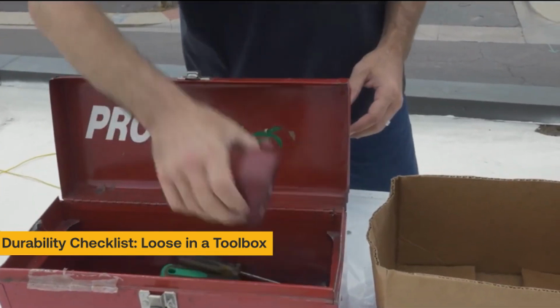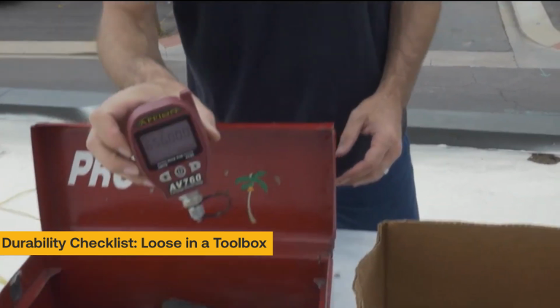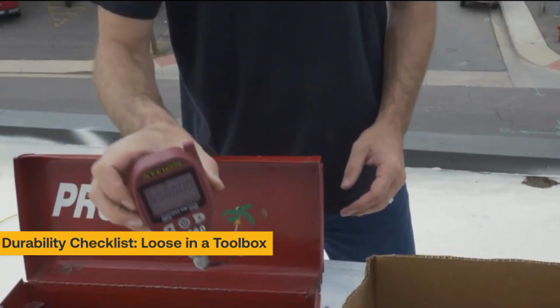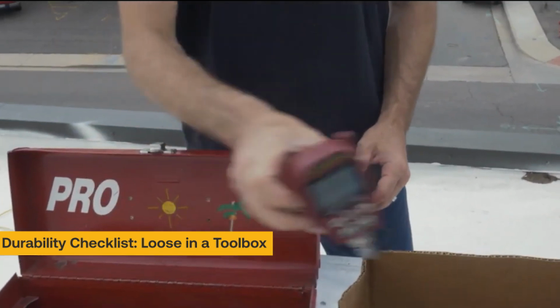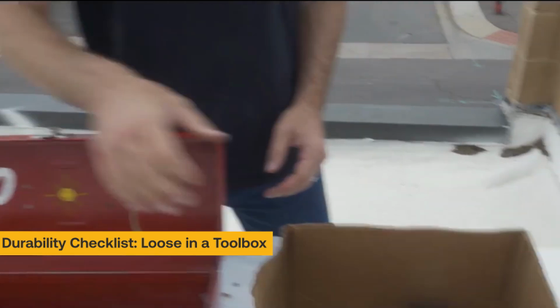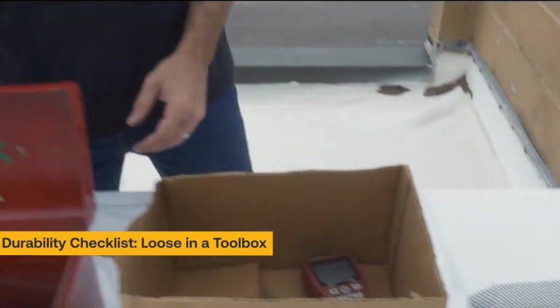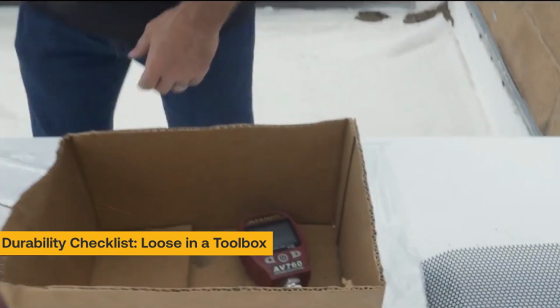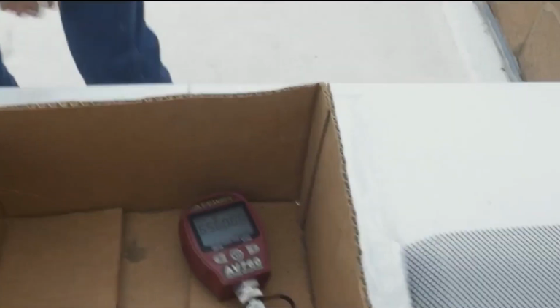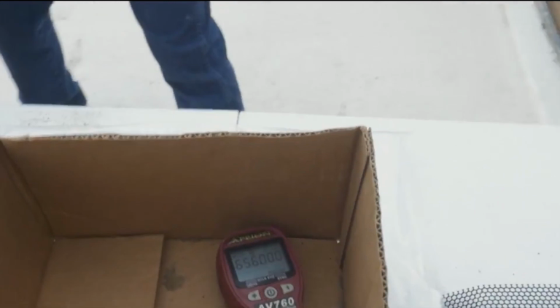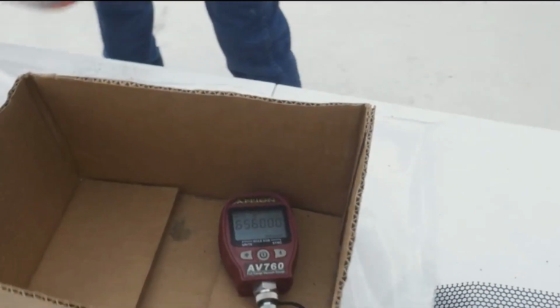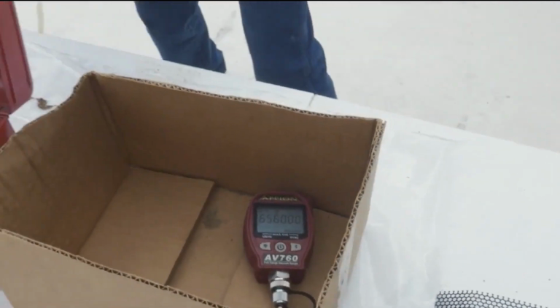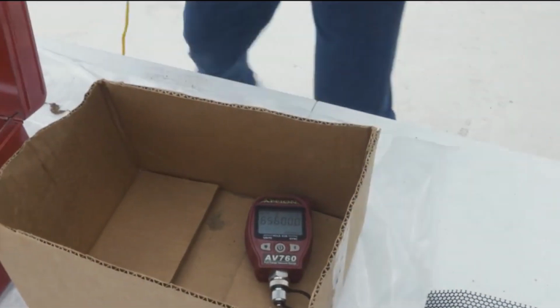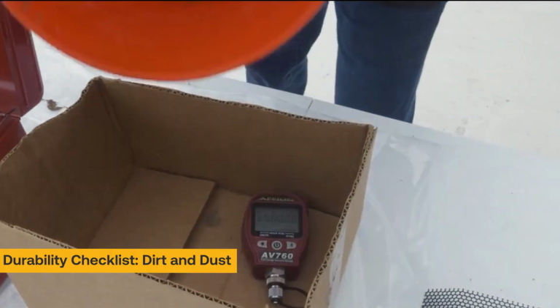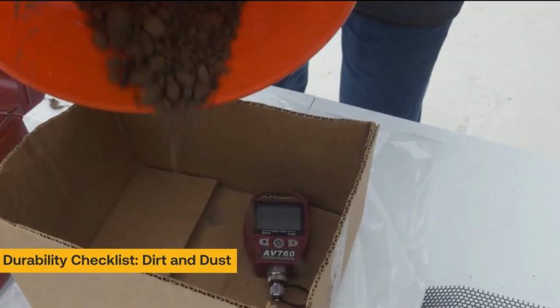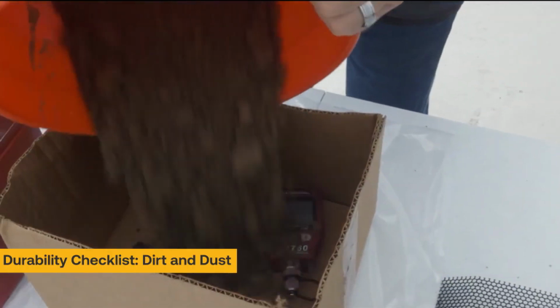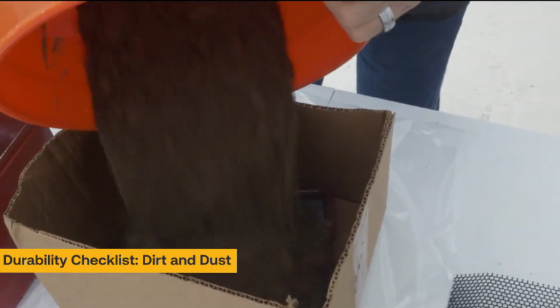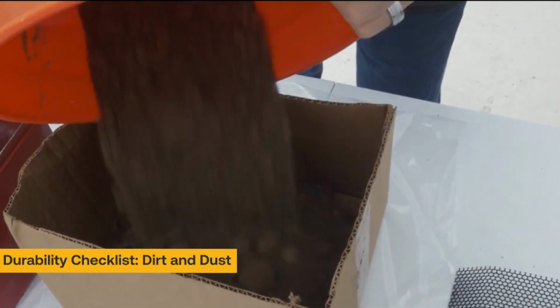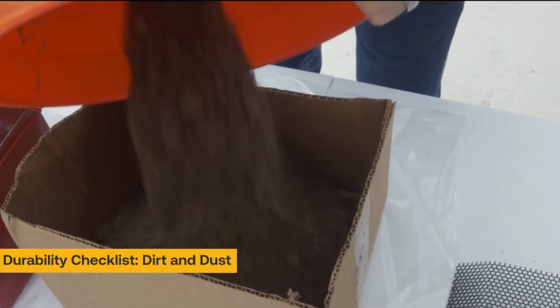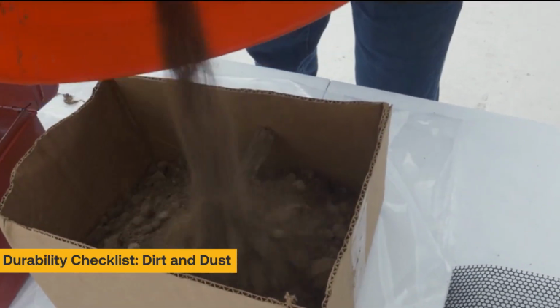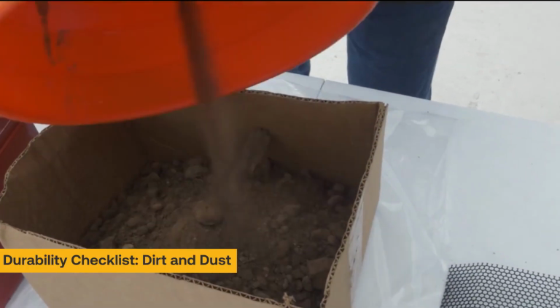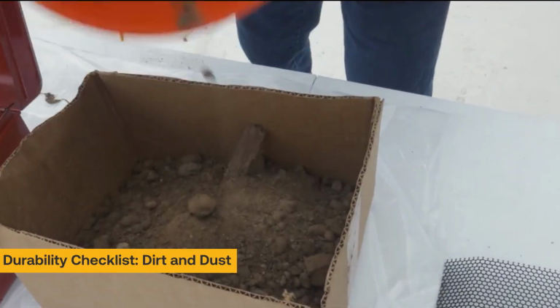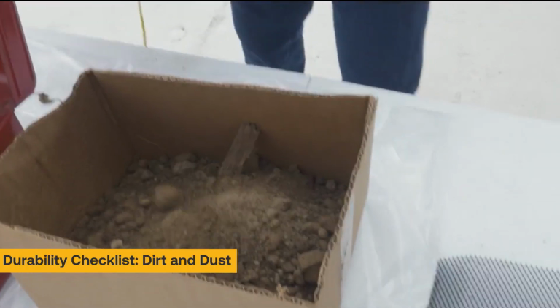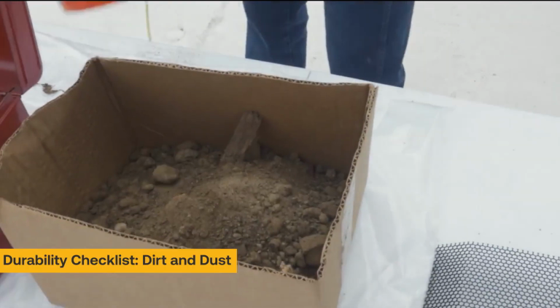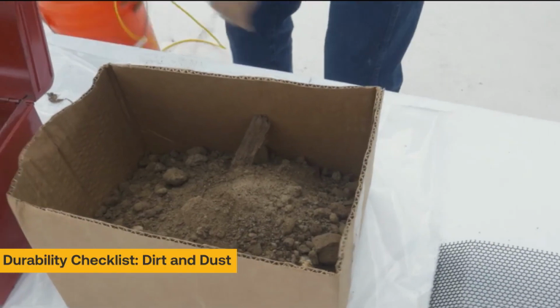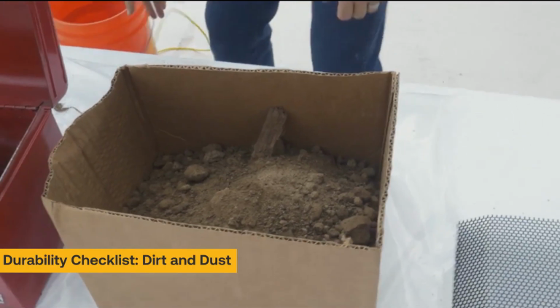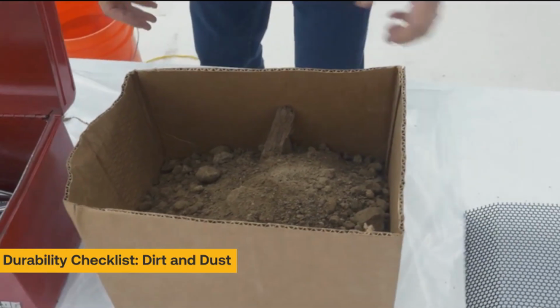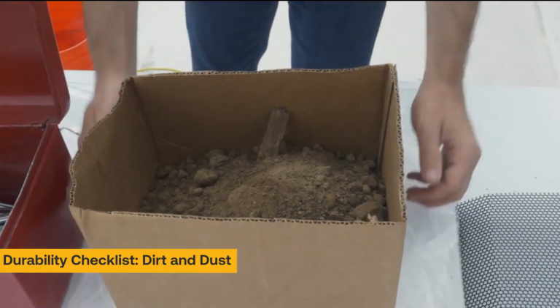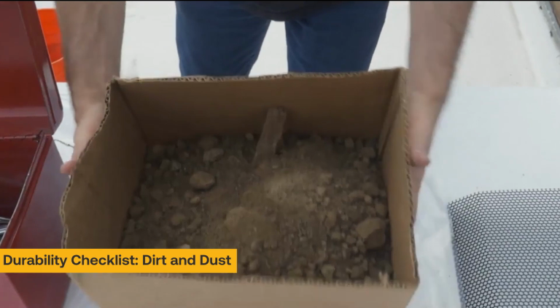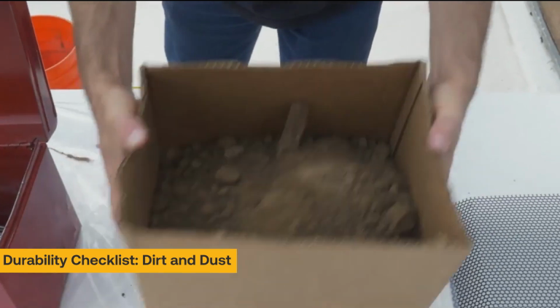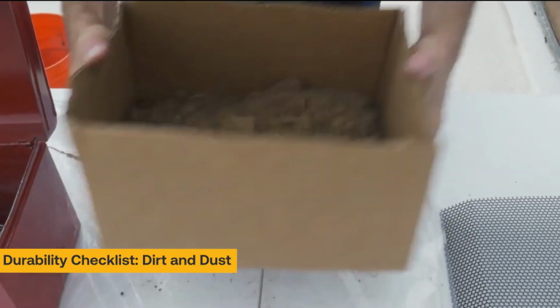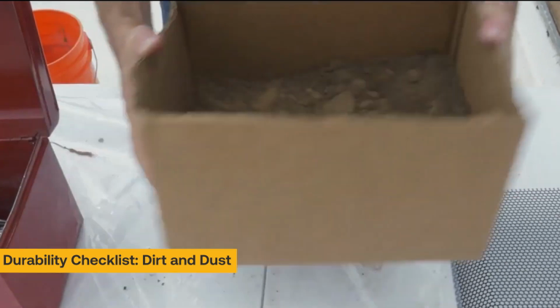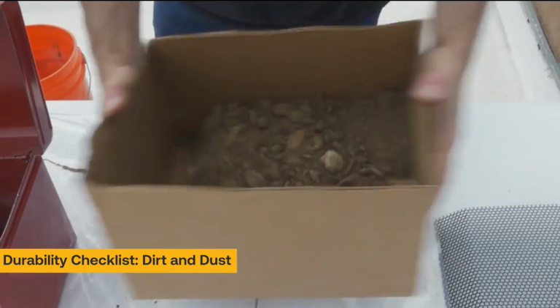With an IP65 rating, they're resistant to damage from the work environment. To test this, we see how they stand up to being buried in dirt.